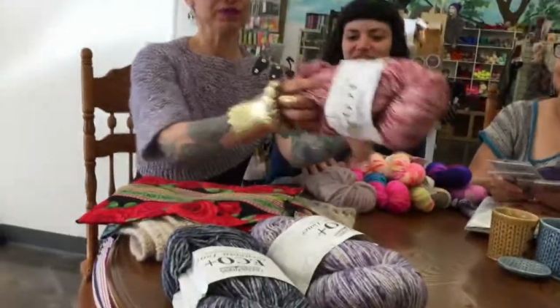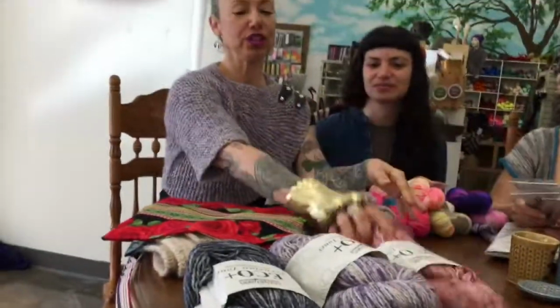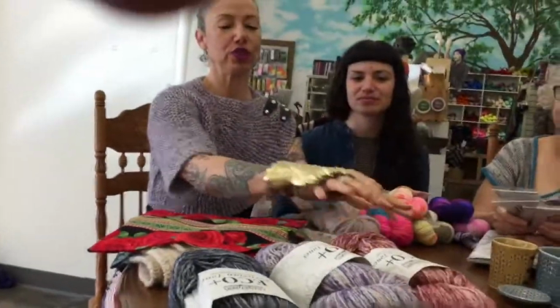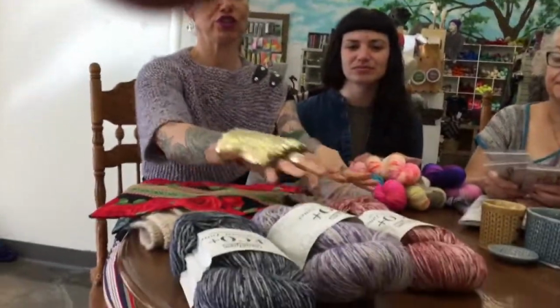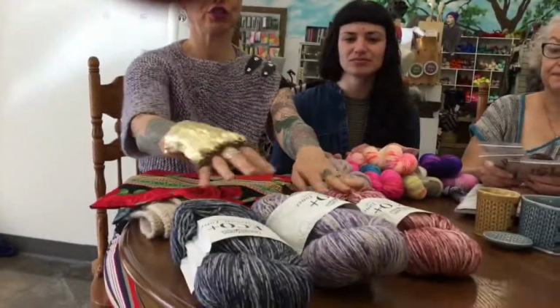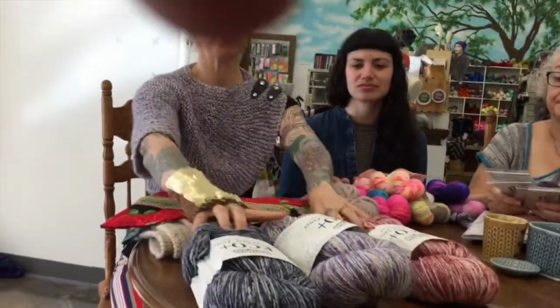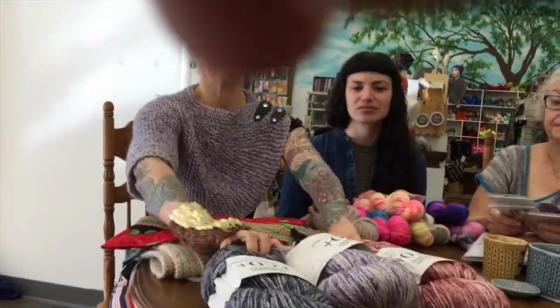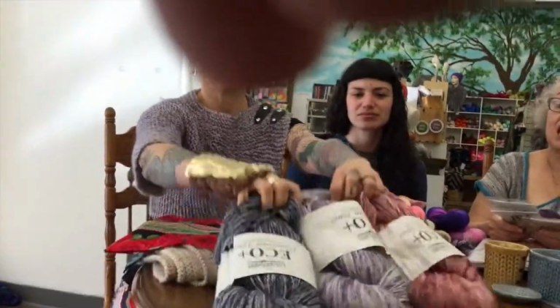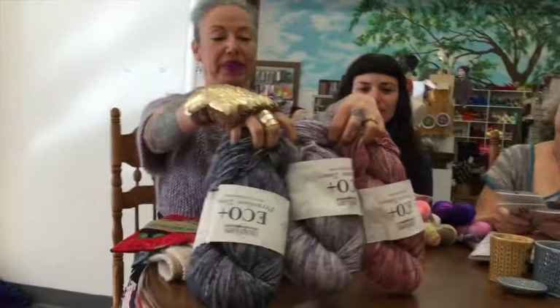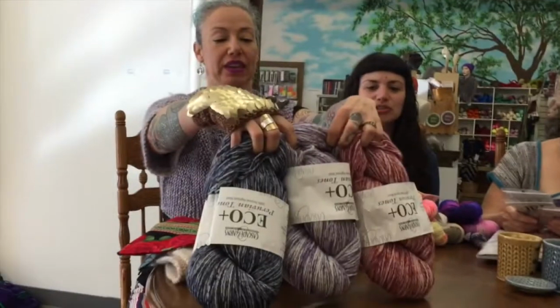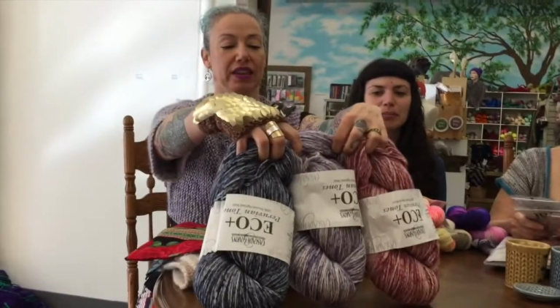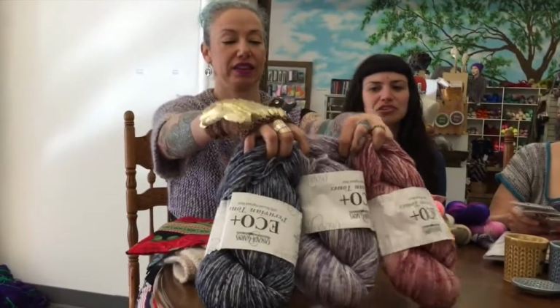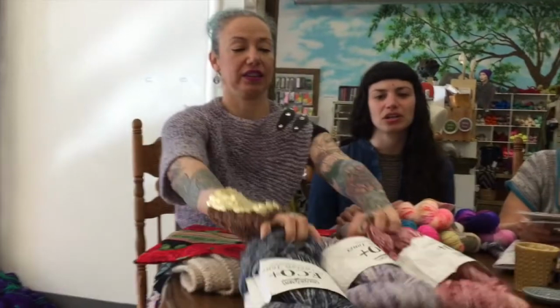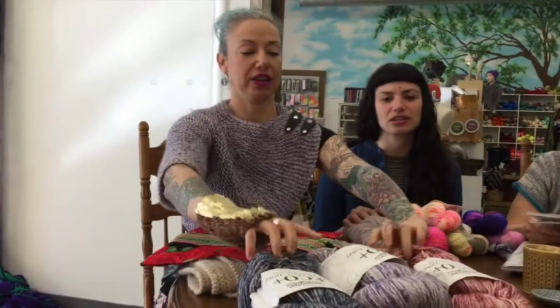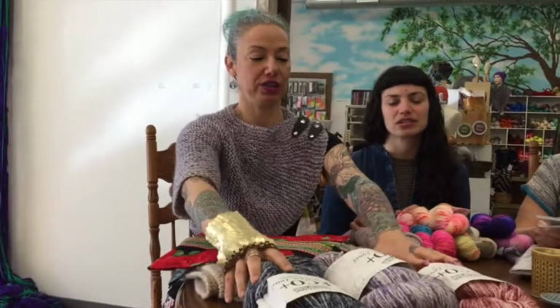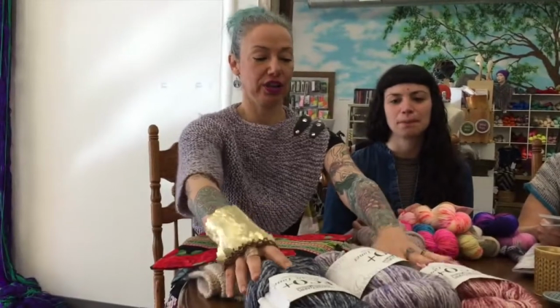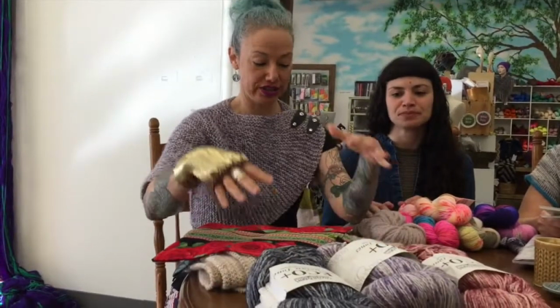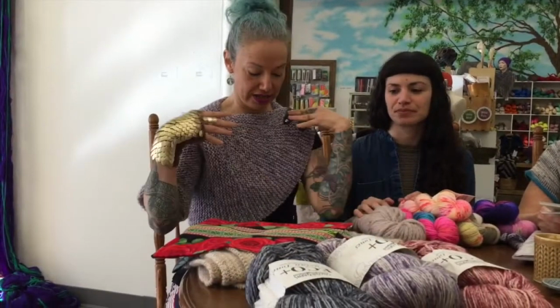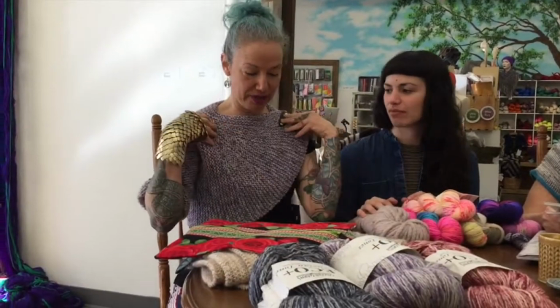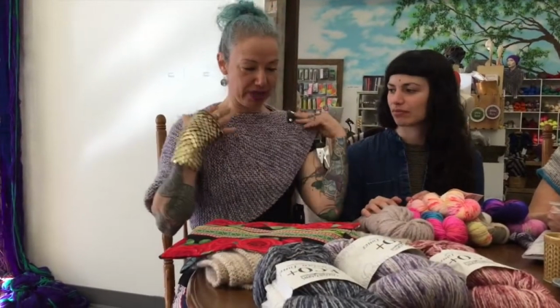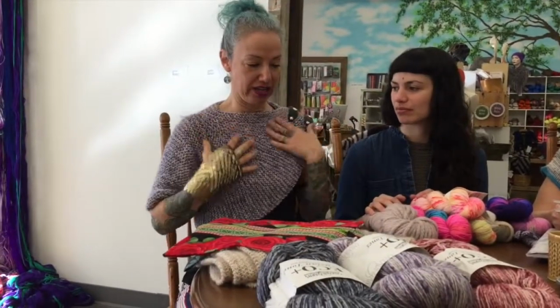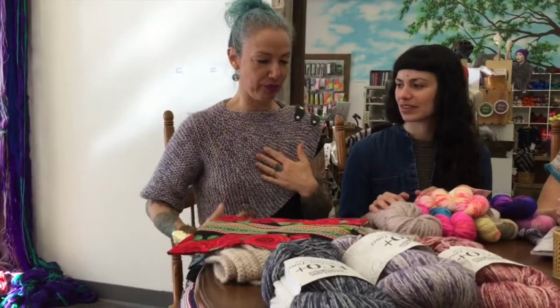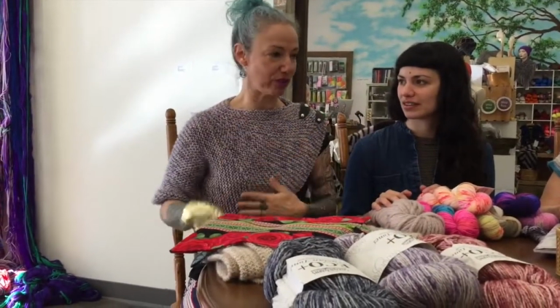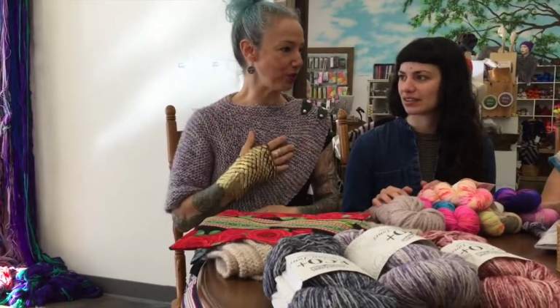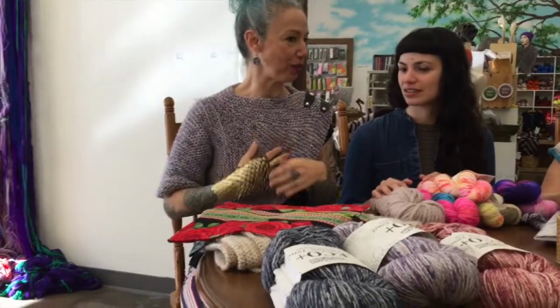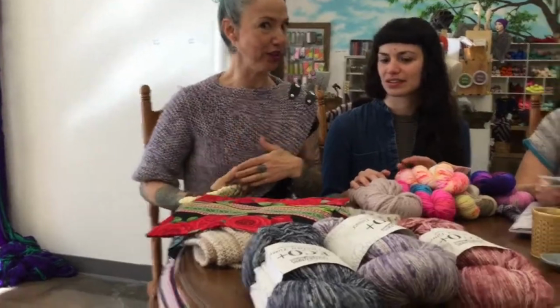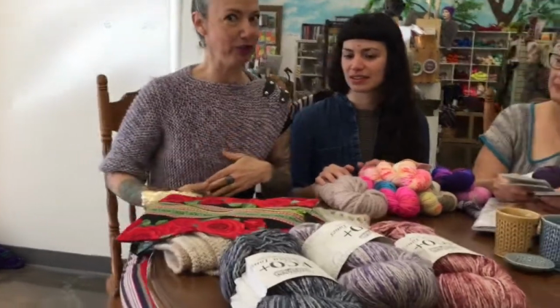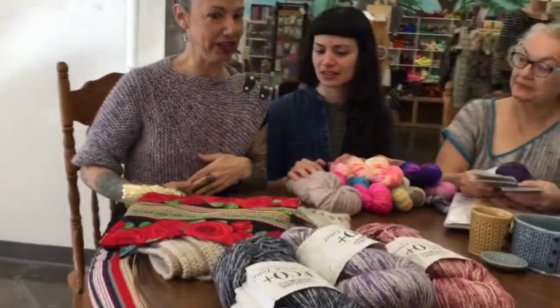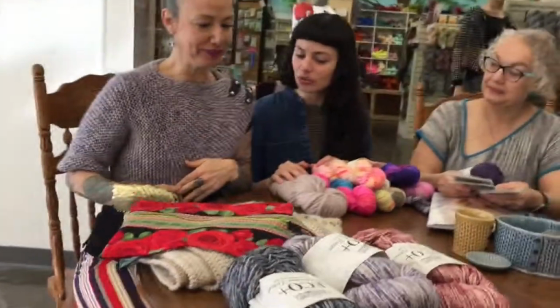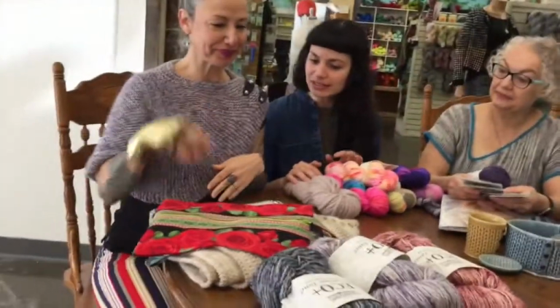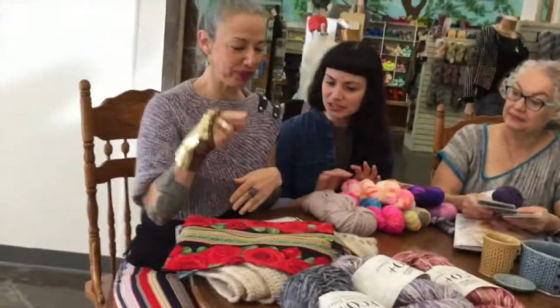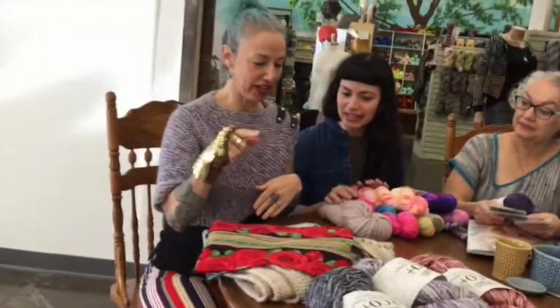It comes in really cool colors — here are three of them. We just got a bunch of new colors, and I made my project, which we'll talk about in a little while.